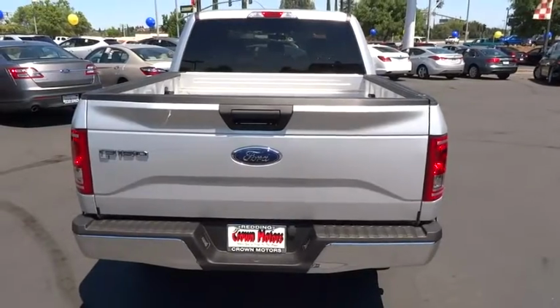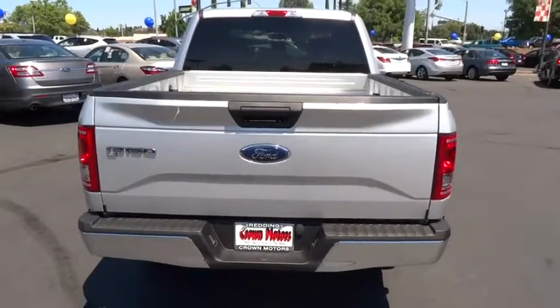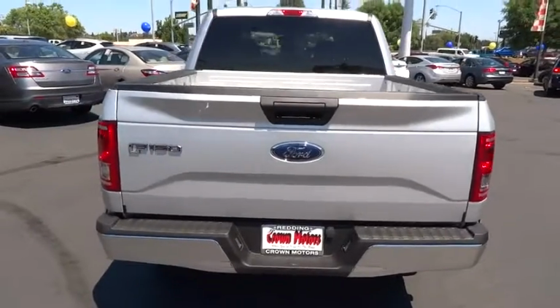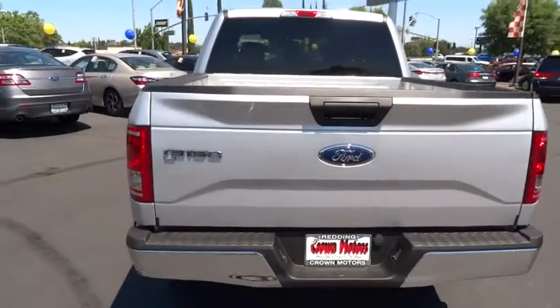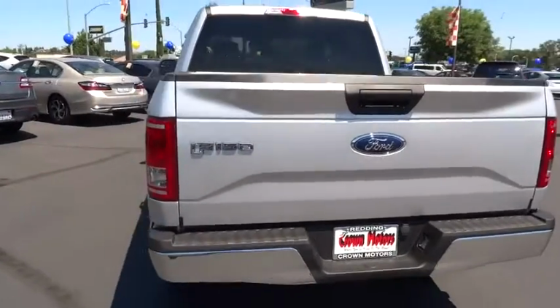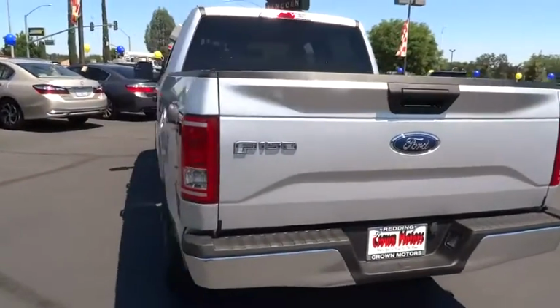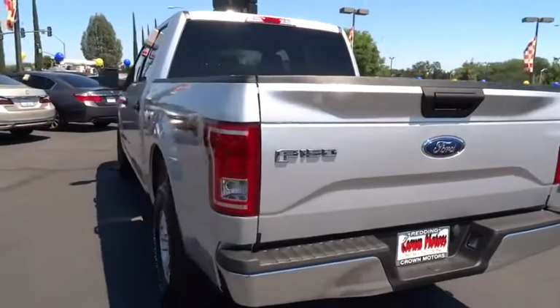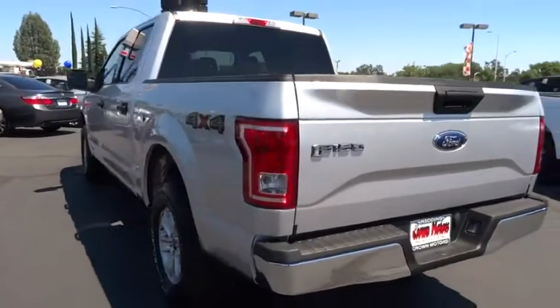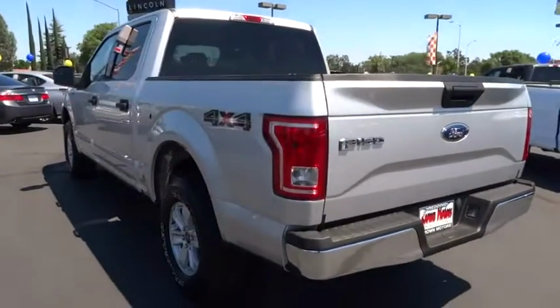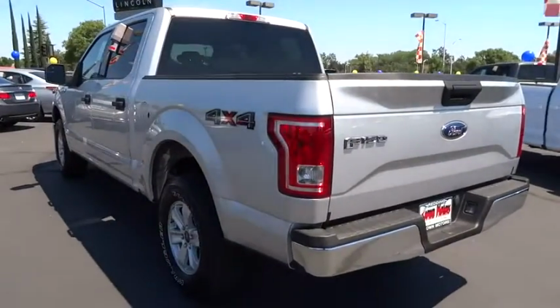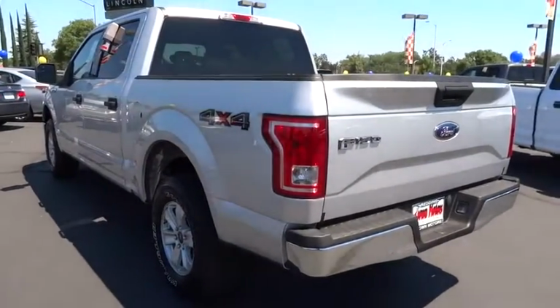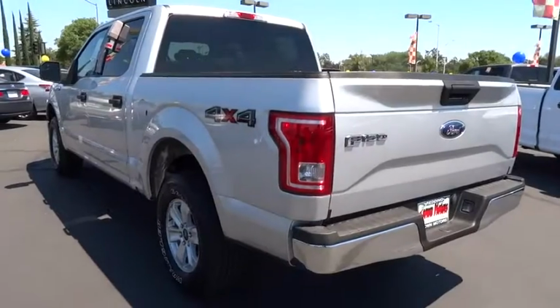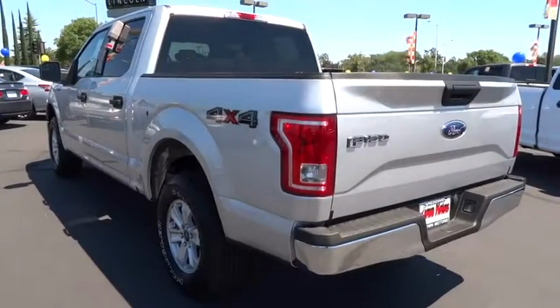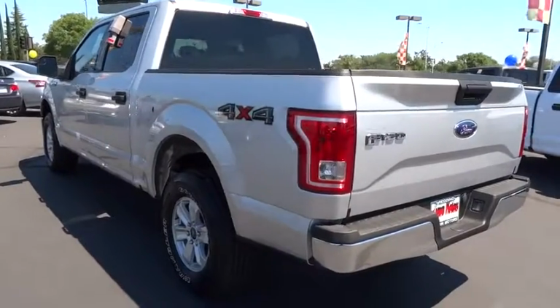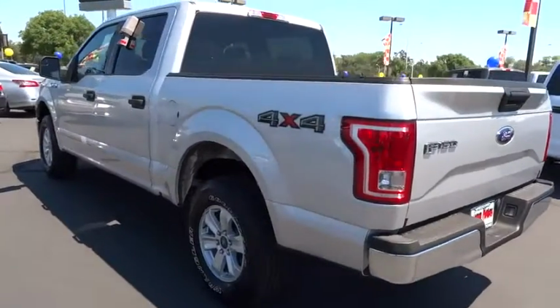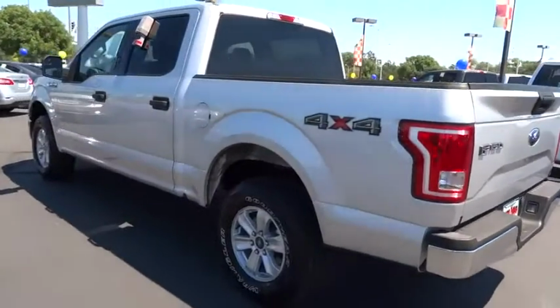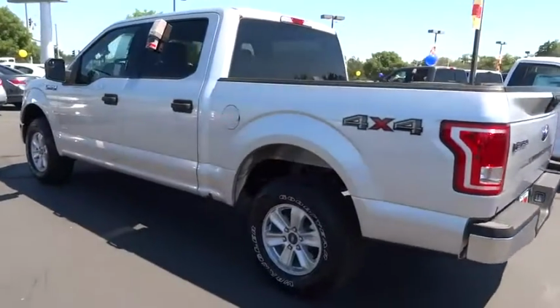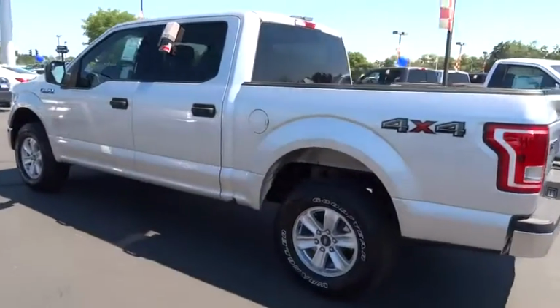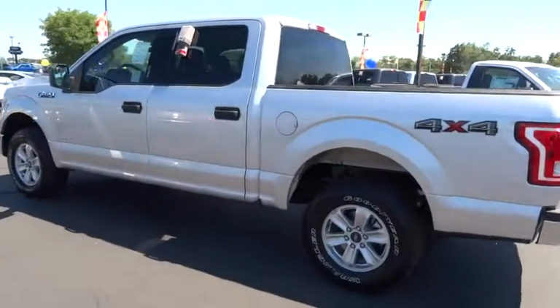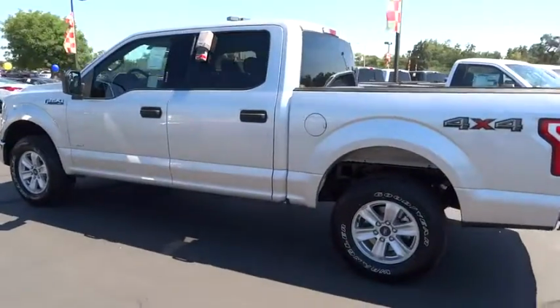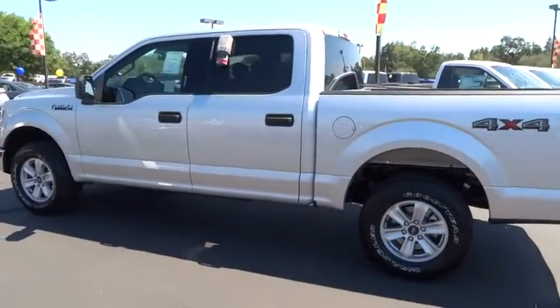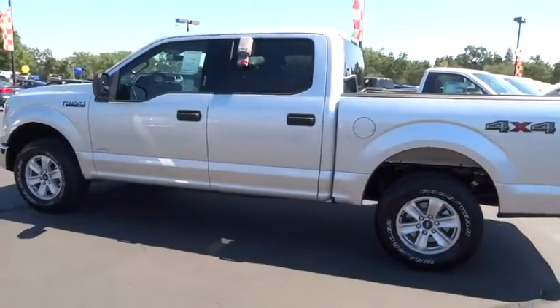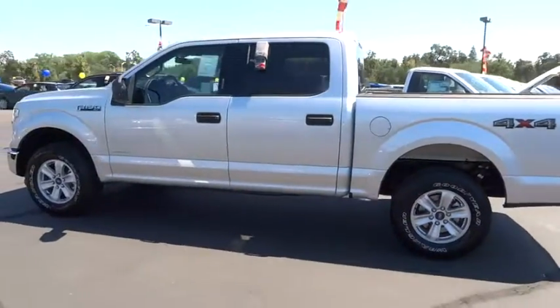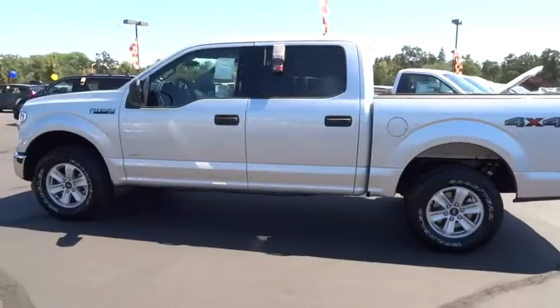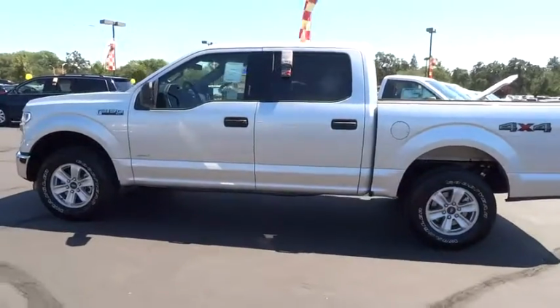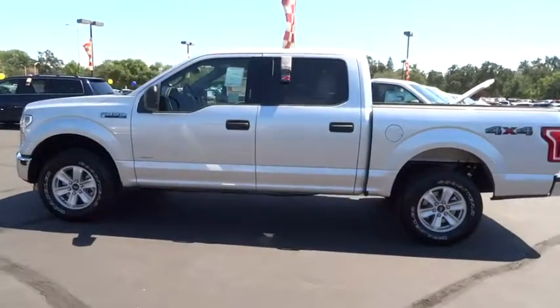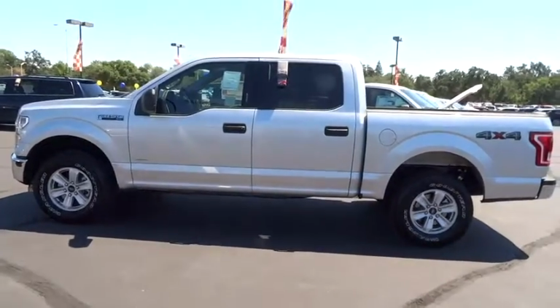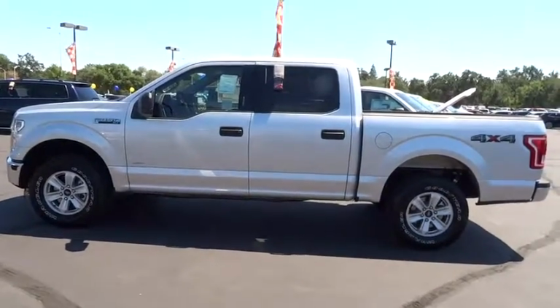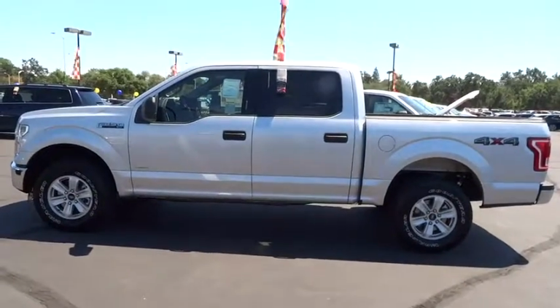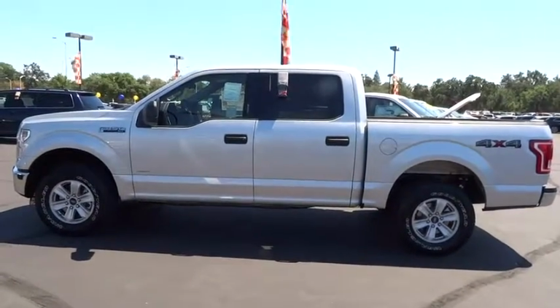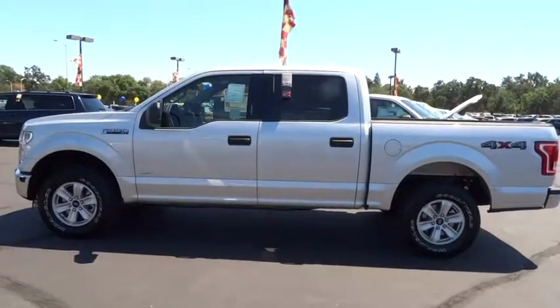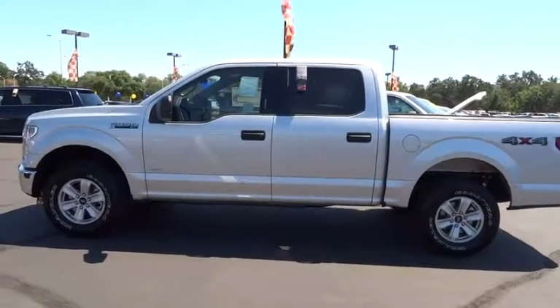Moonroof, air conditioning front, power steering, cruise control, floor mat, airbag side, anti-theft security system, center armrest, rear window defroster, fog lights, compass, power door locks, power windows.